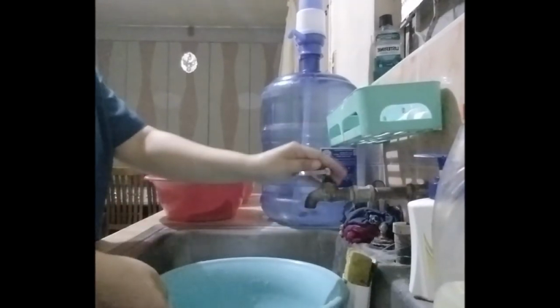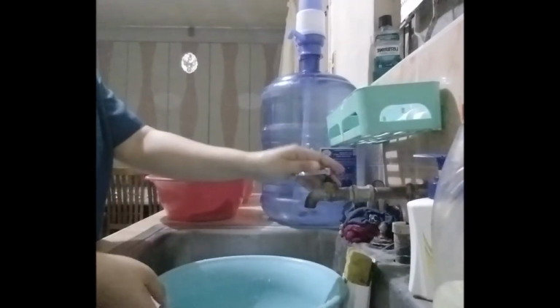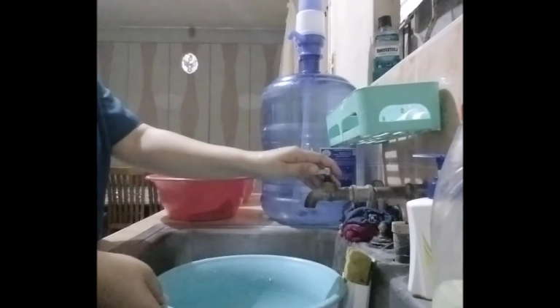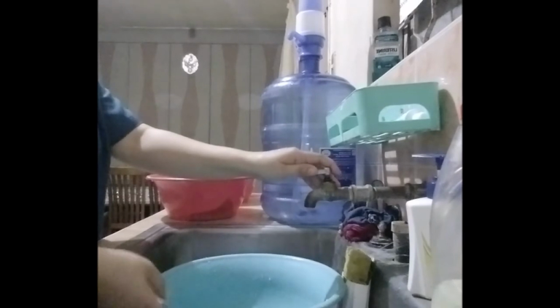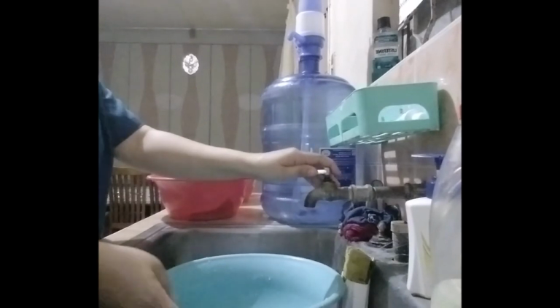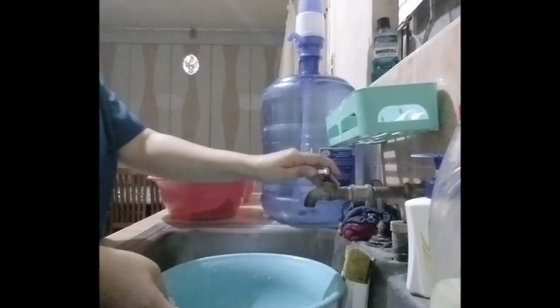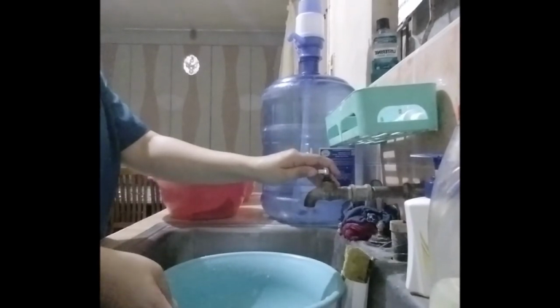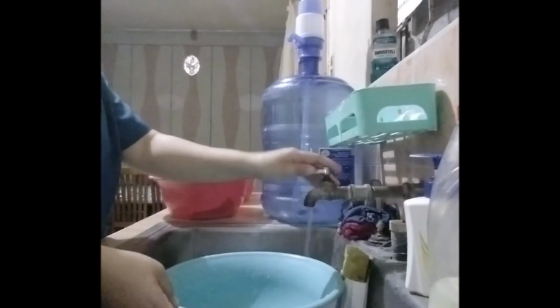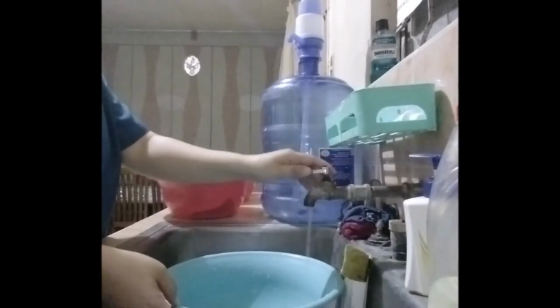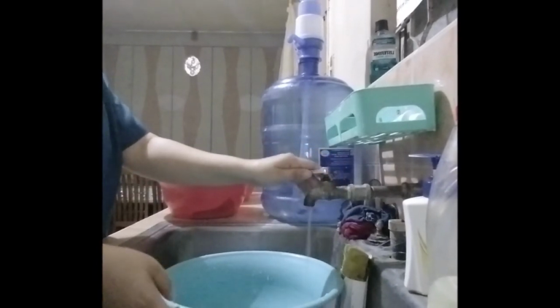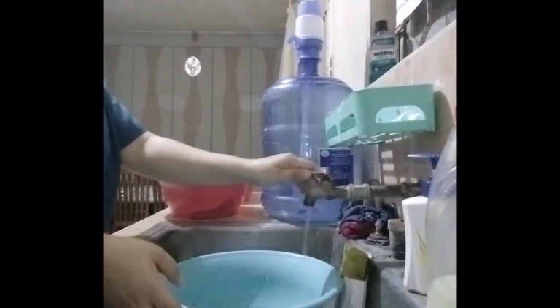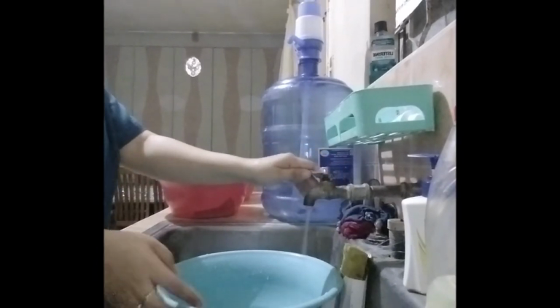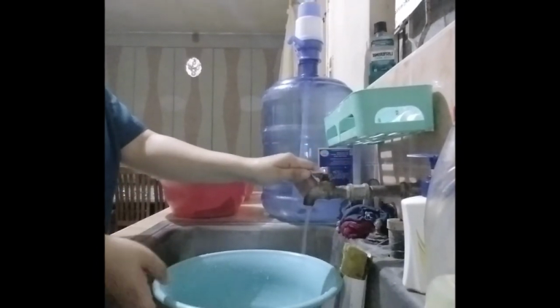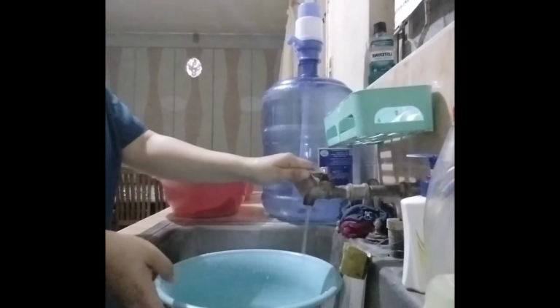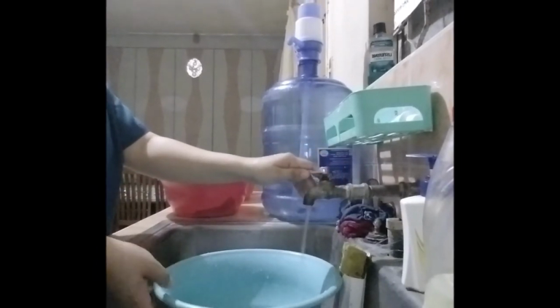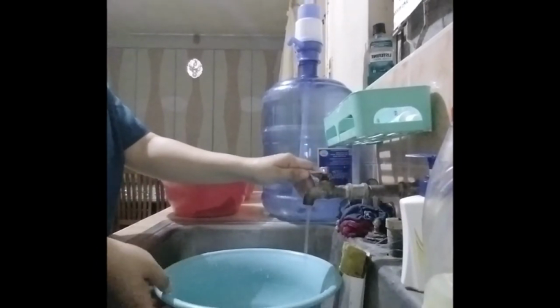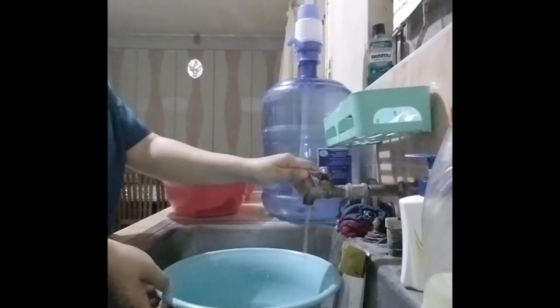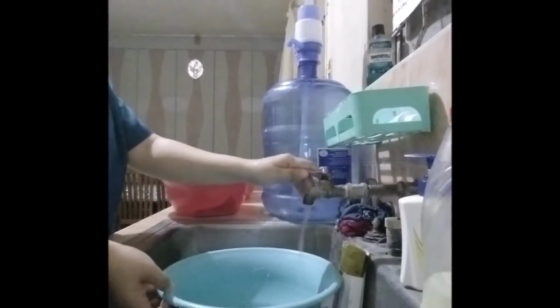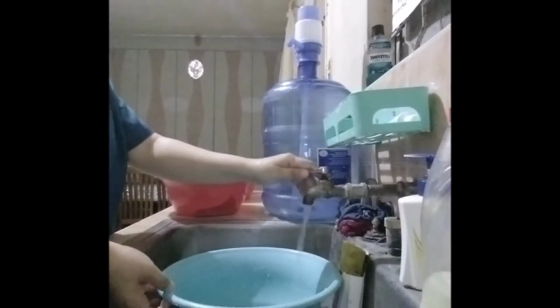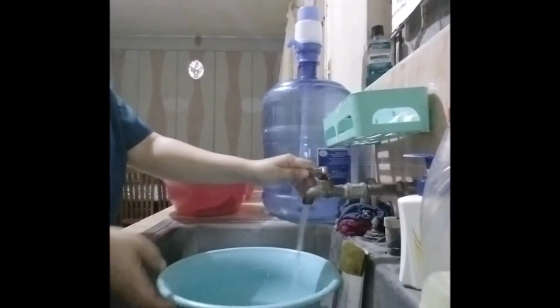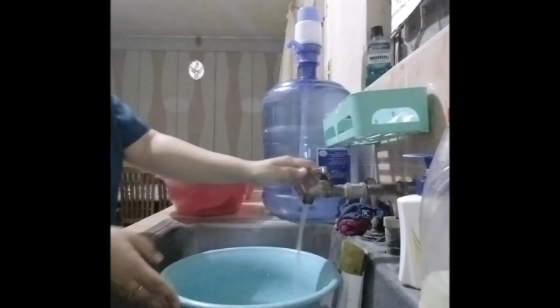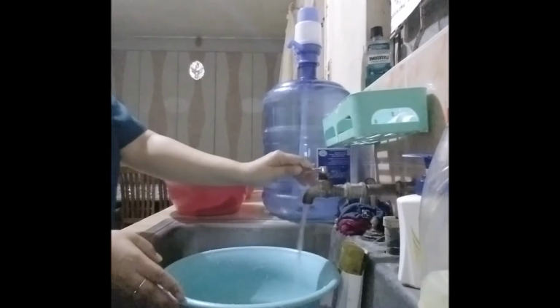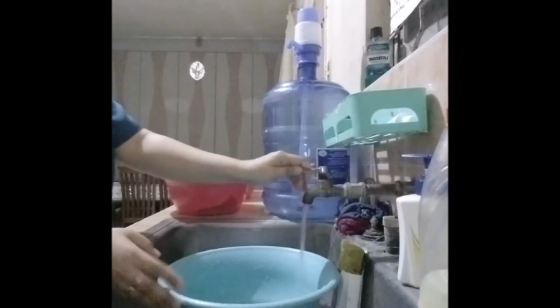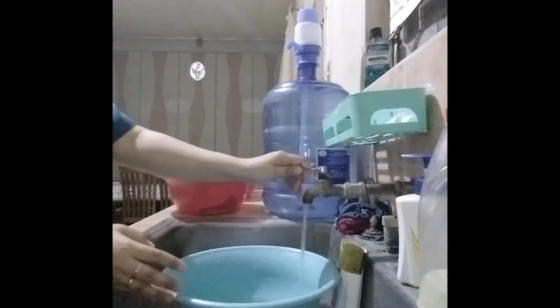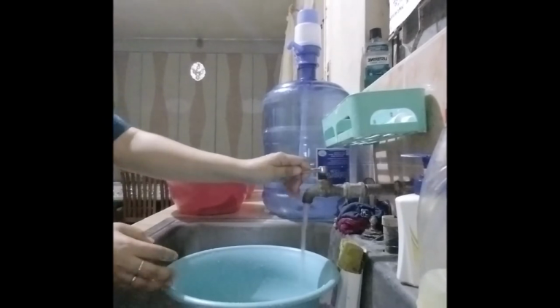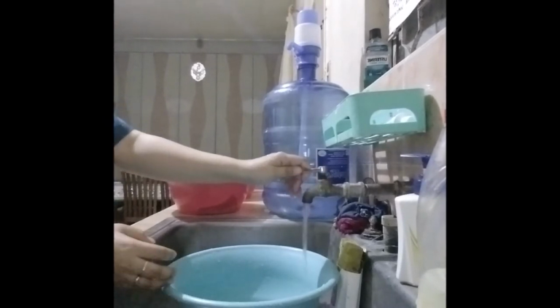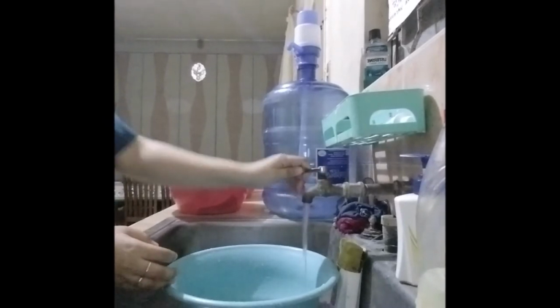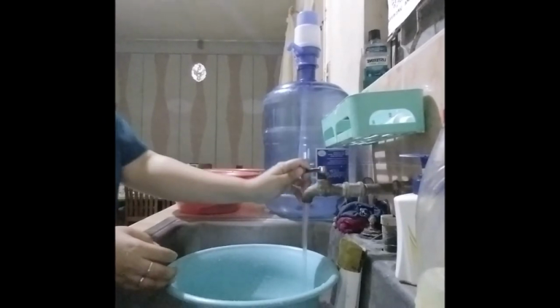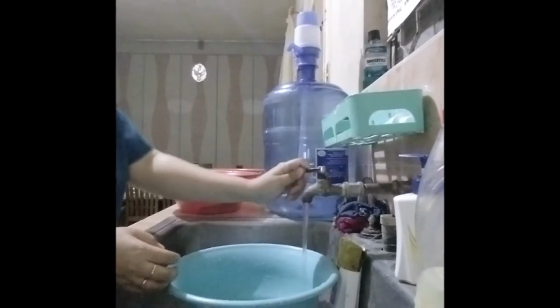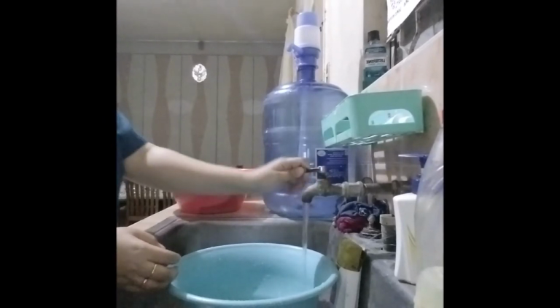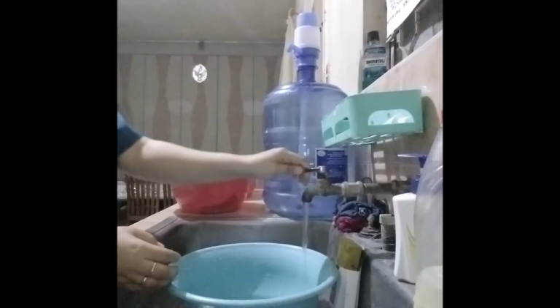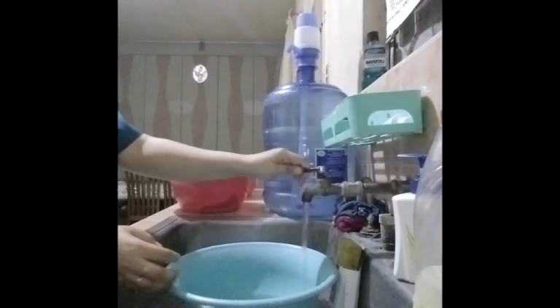The fourth step, soak clothes in water with soap for about 5 to 10 minutes before washing.